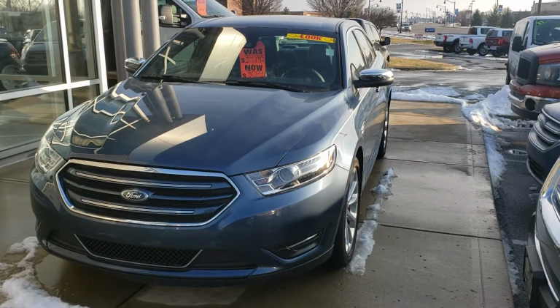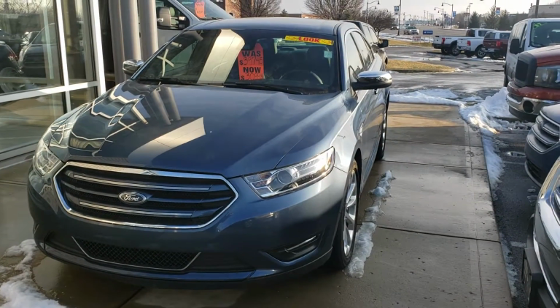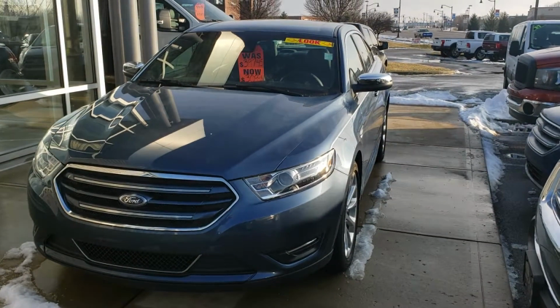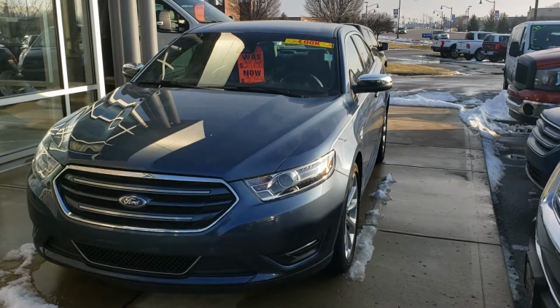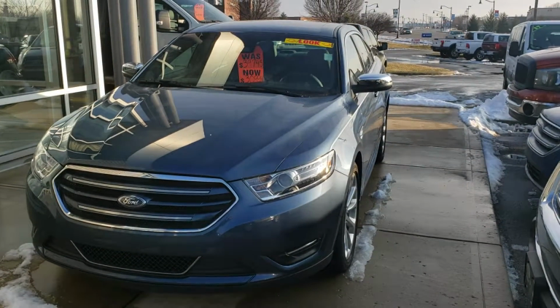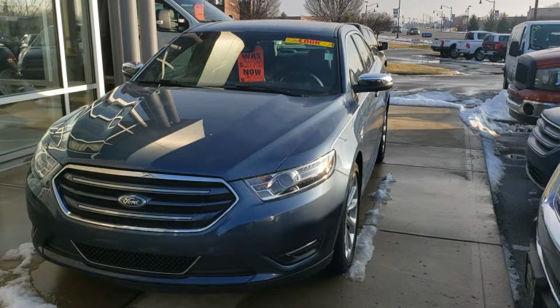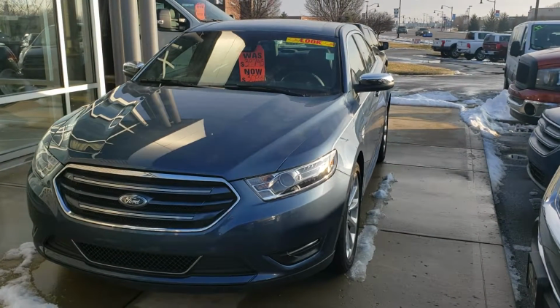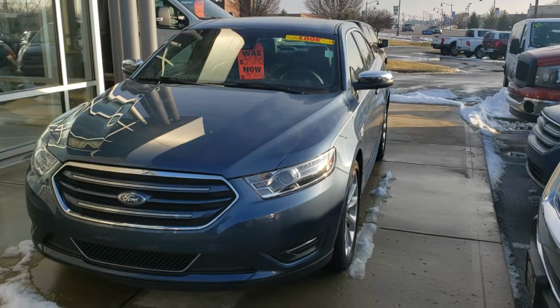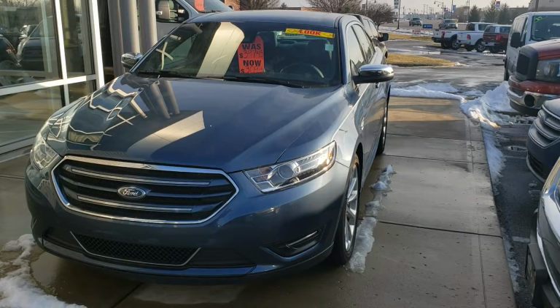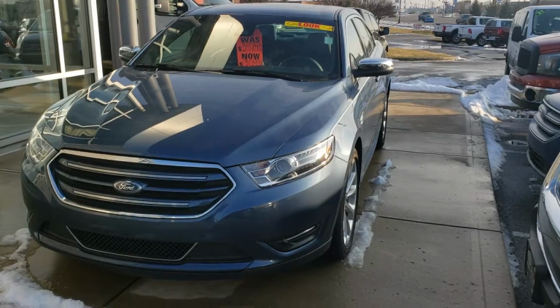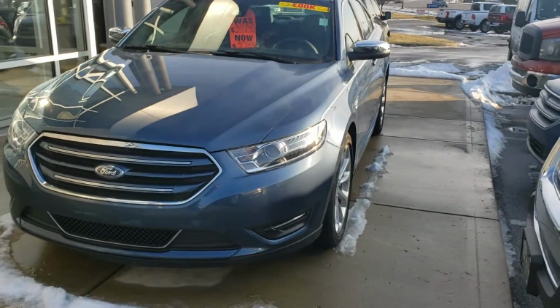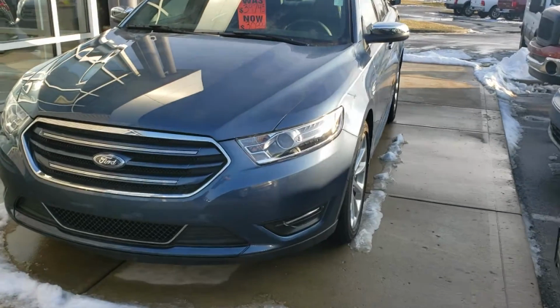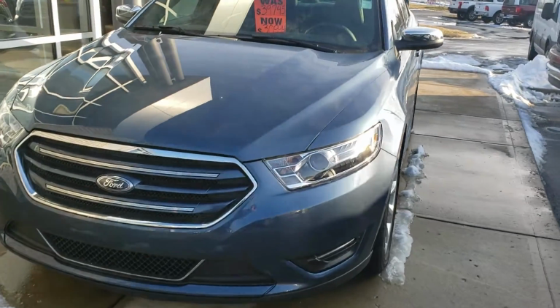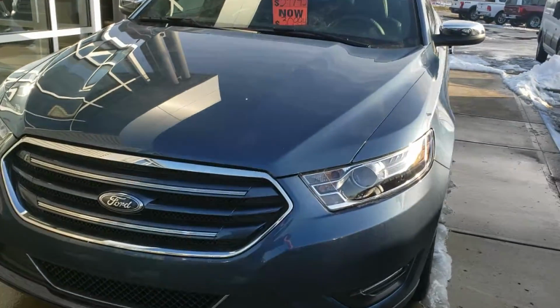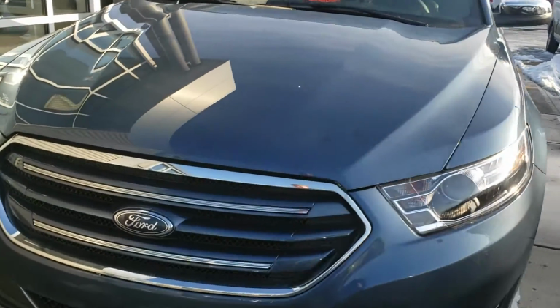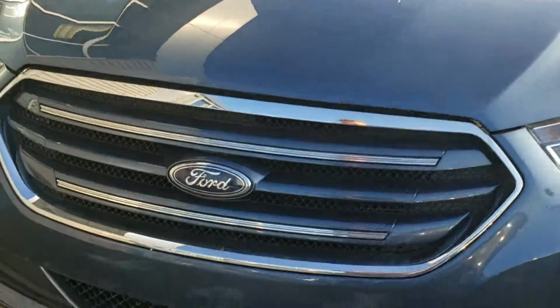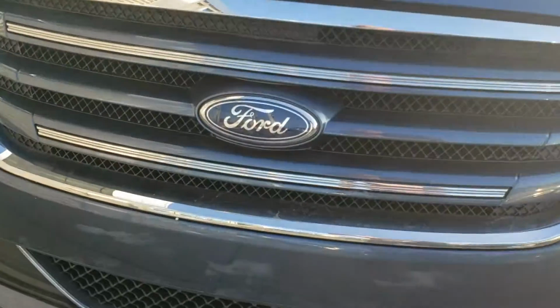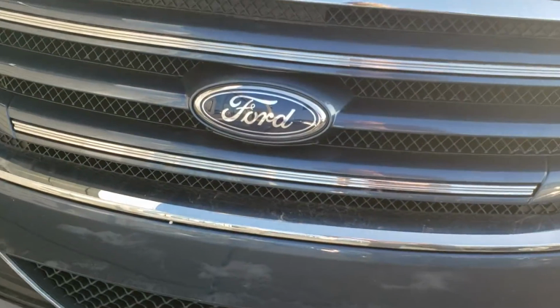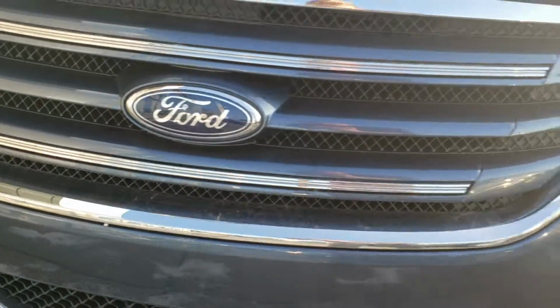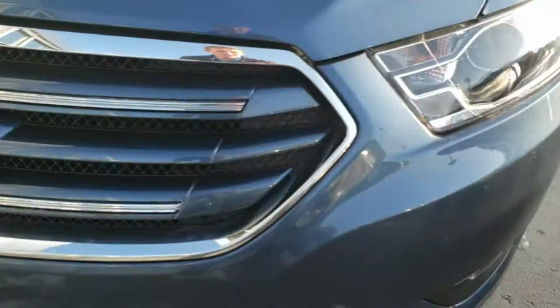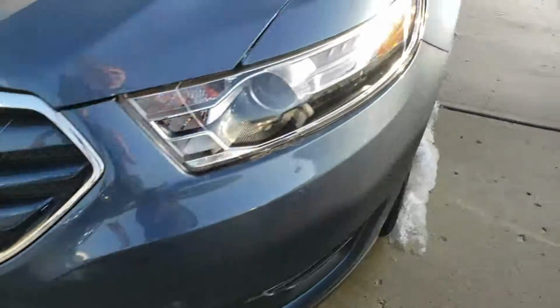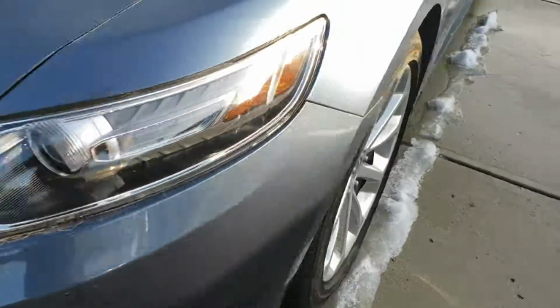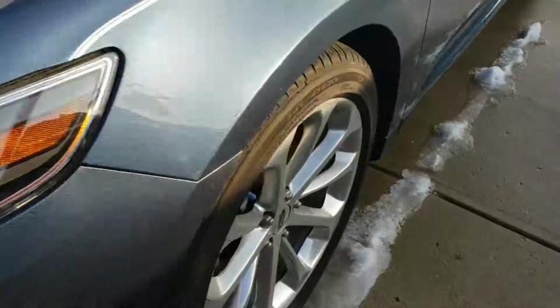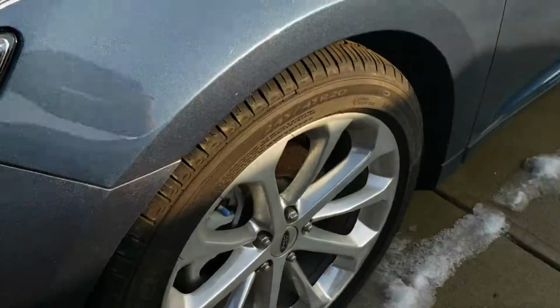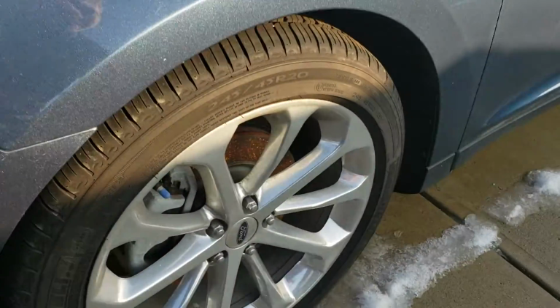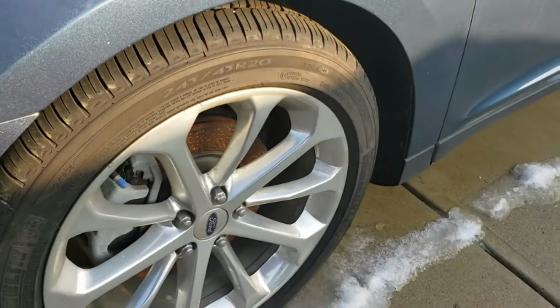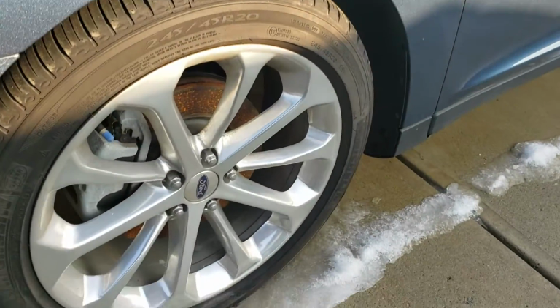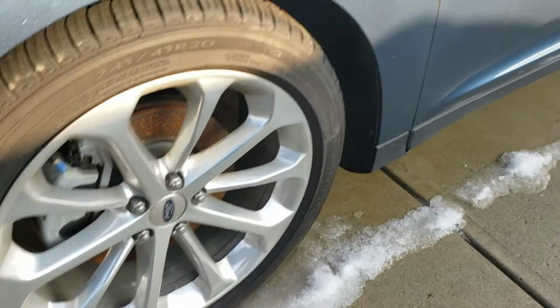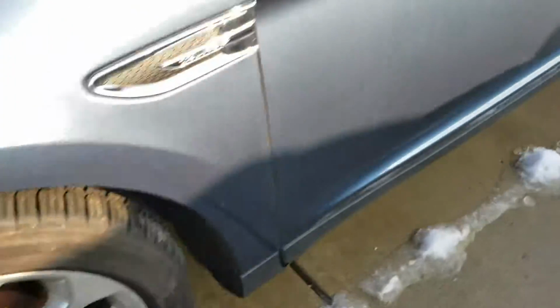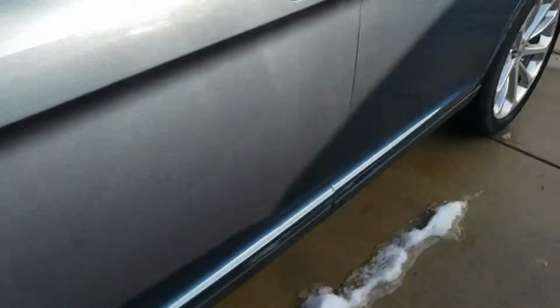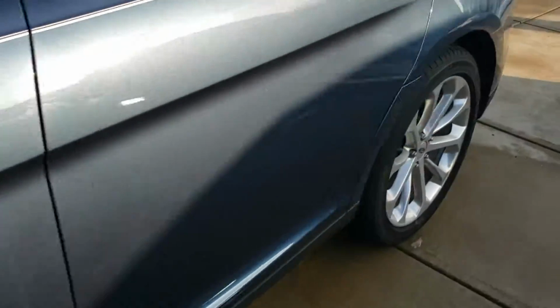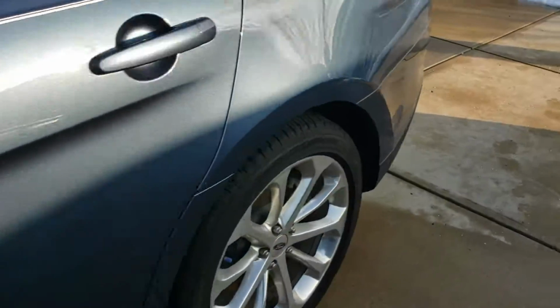This is Michael Clair with Bill Estes Ford in Brownsburg, and this is the 2018 Ford Taurus. I'm going to do a quick walk-around and show you some of the features of the vehicle, starting with the wheels and tires, beginning in the very back.